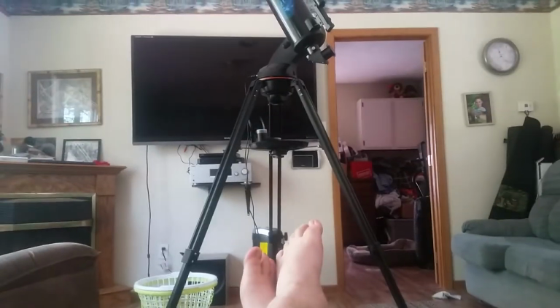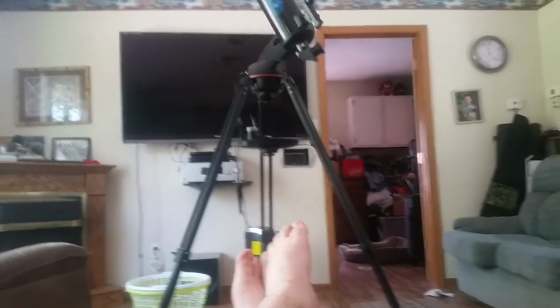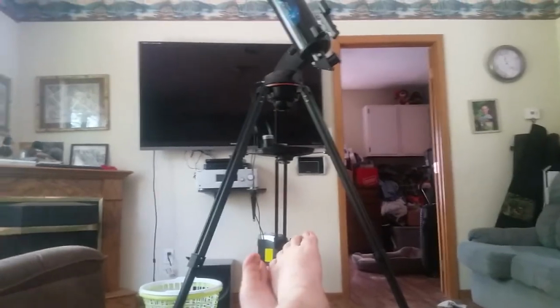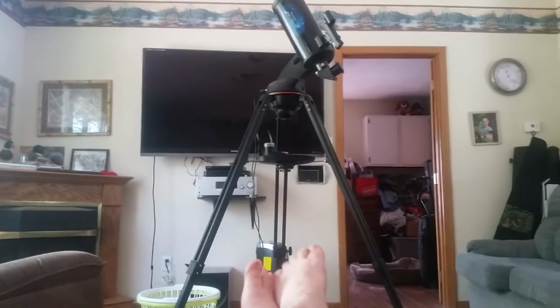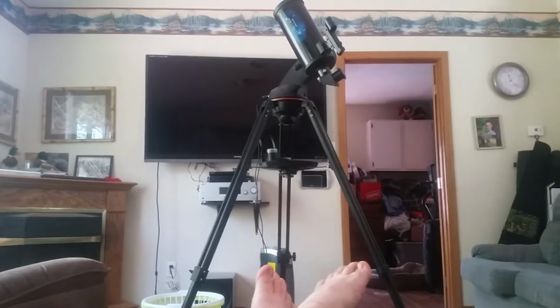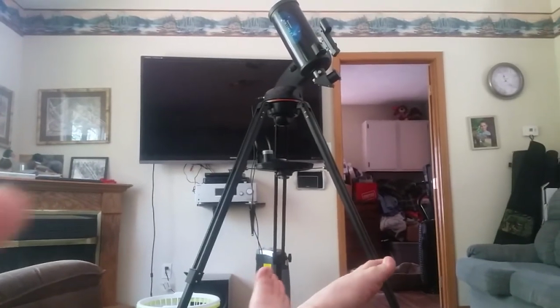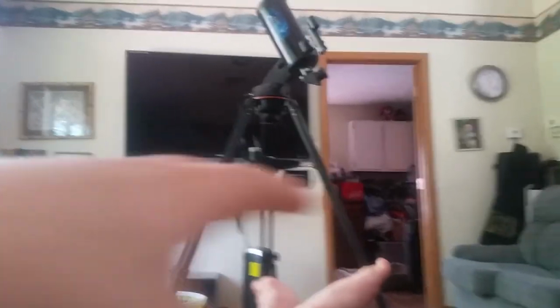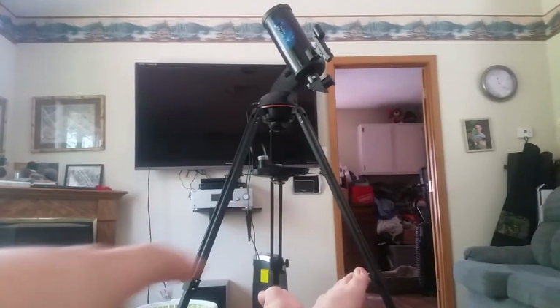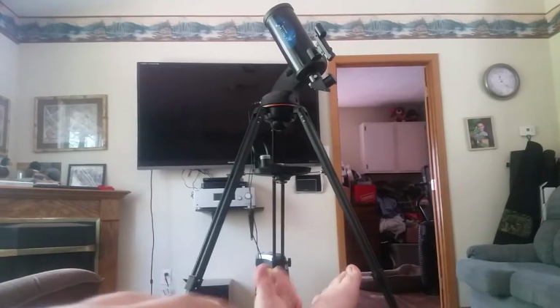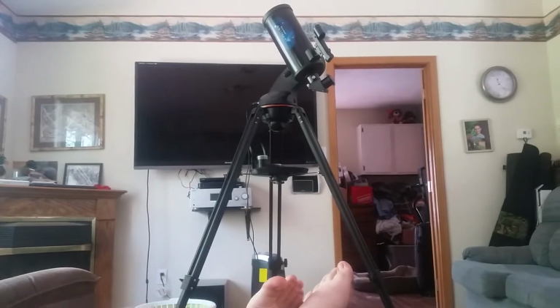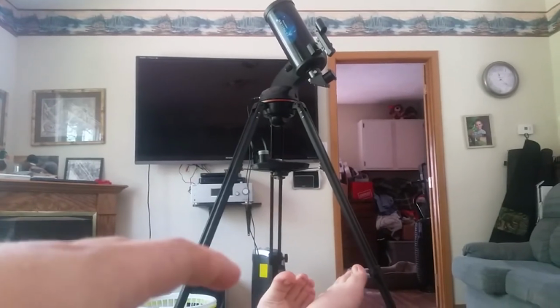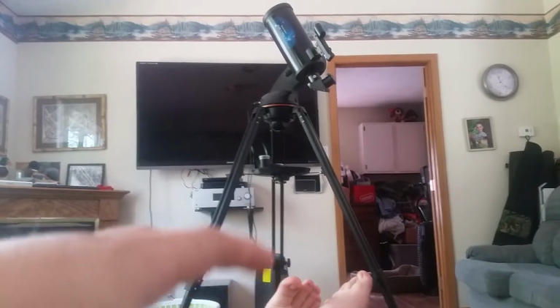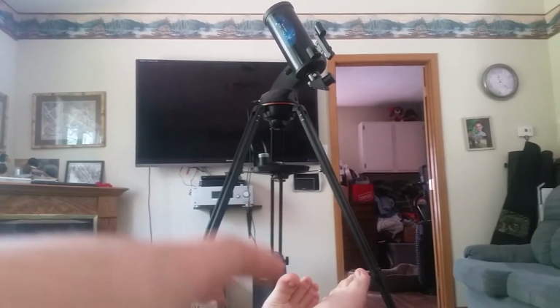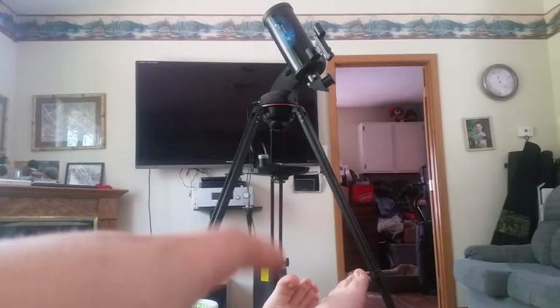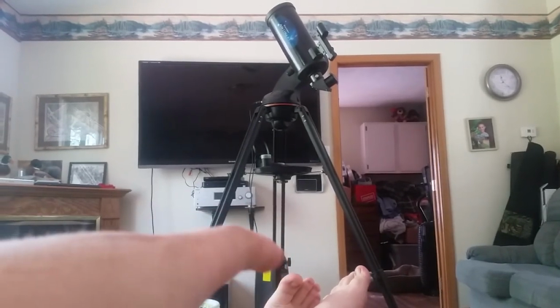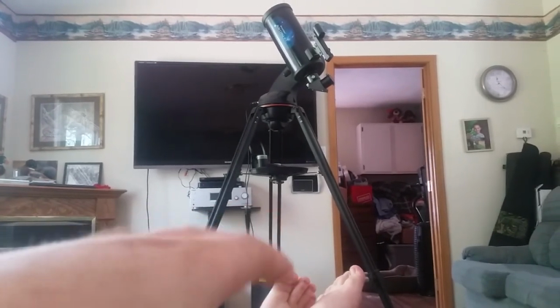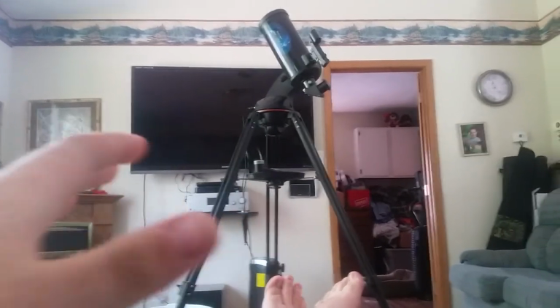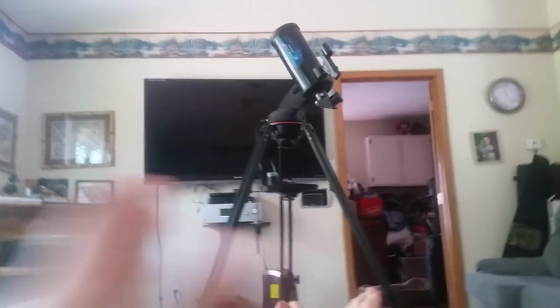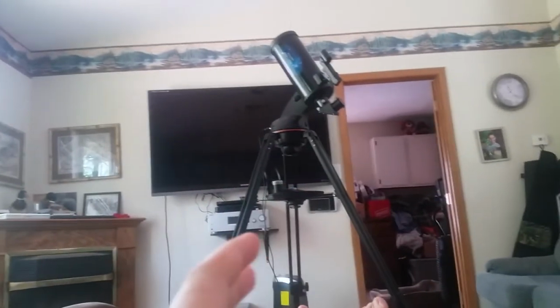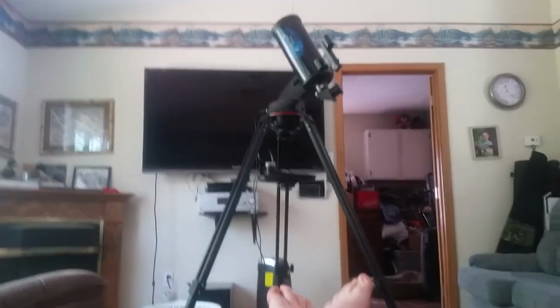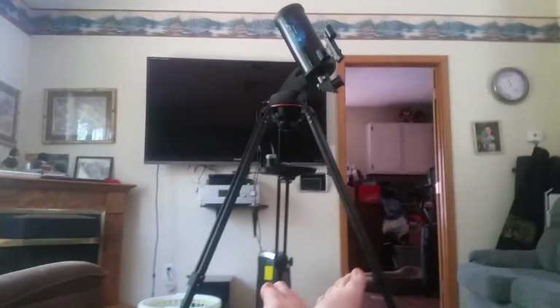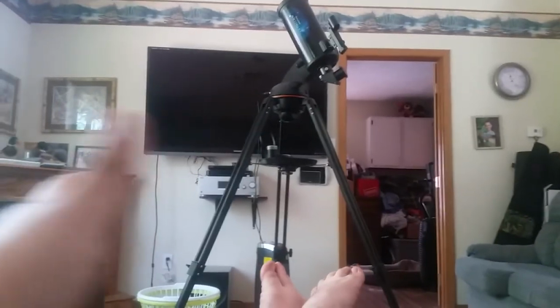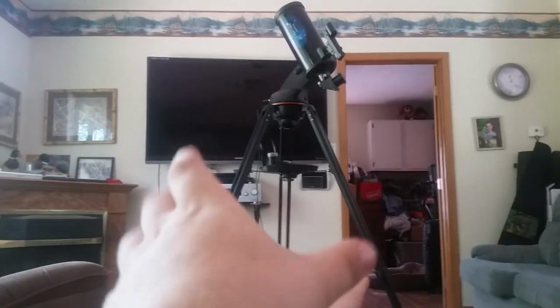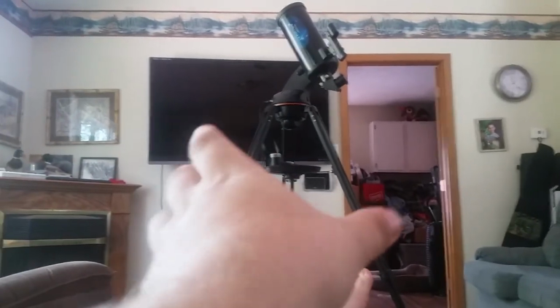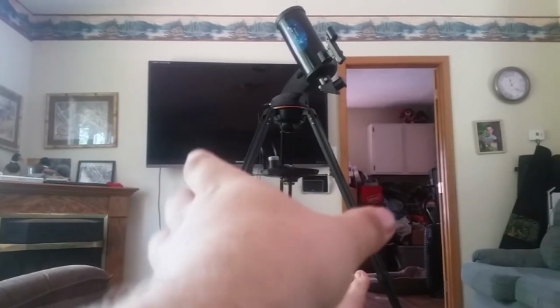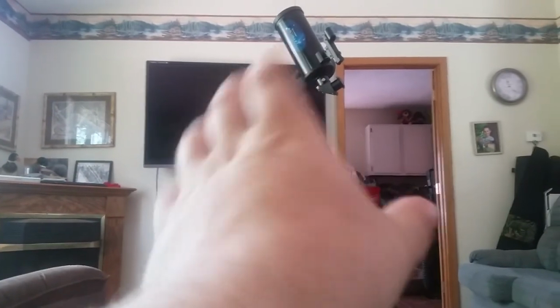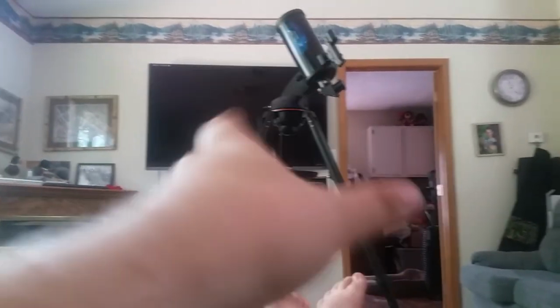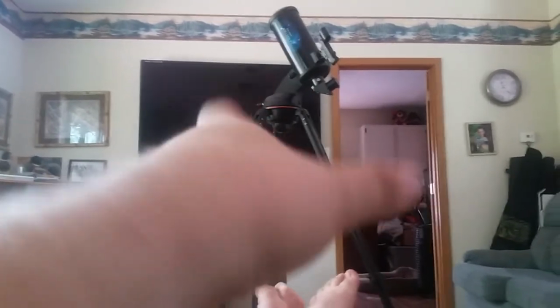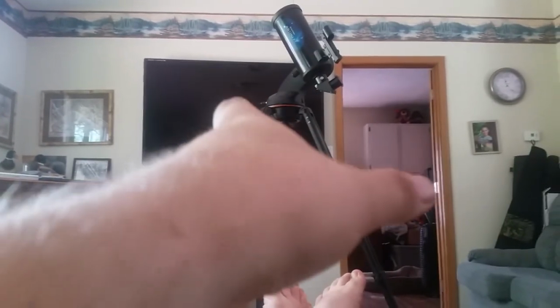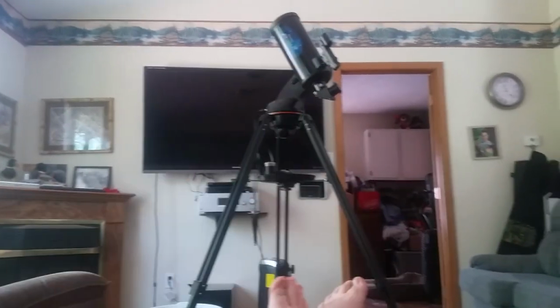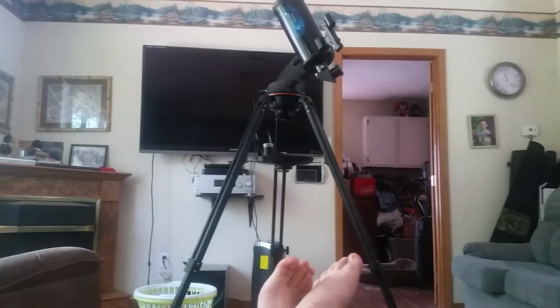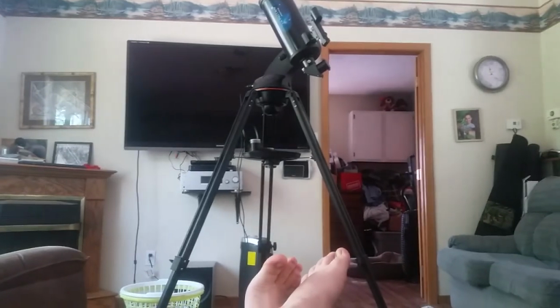The only complaint I would have is the mount itself — it's so wide. I would prefer something a little bit thinner, where it would sit in a corner better. This is kind of out in the open.